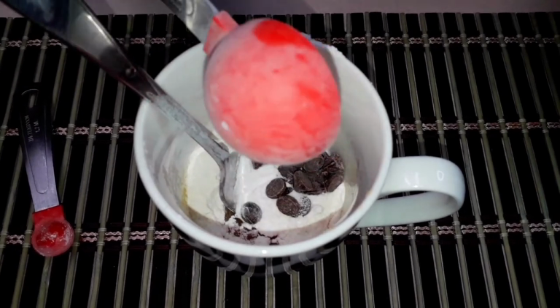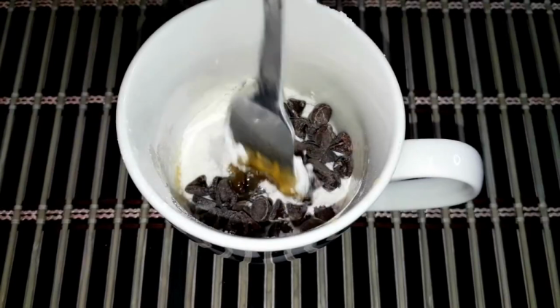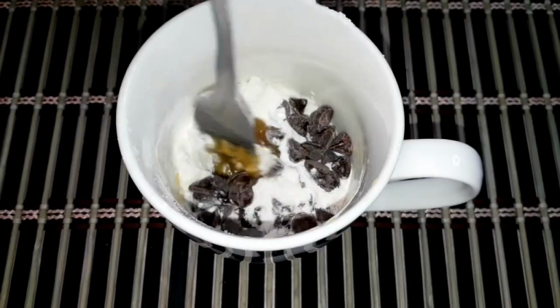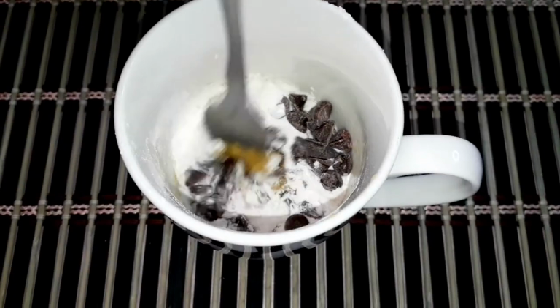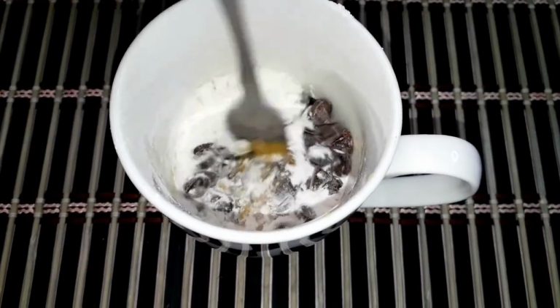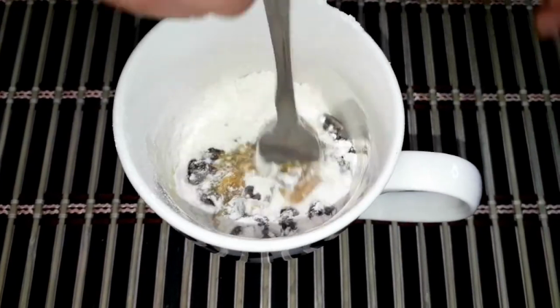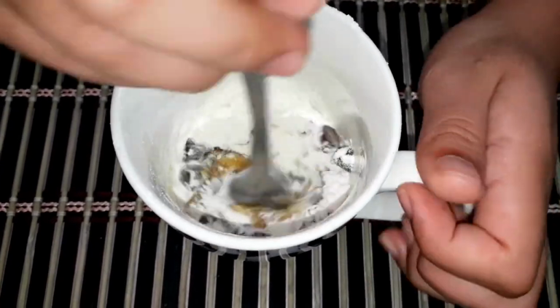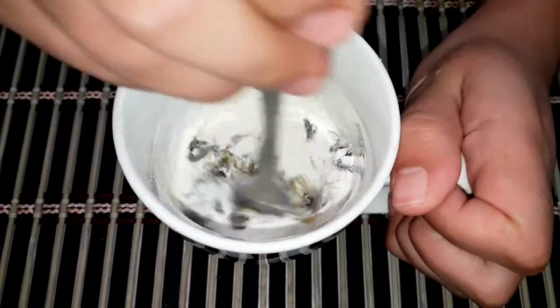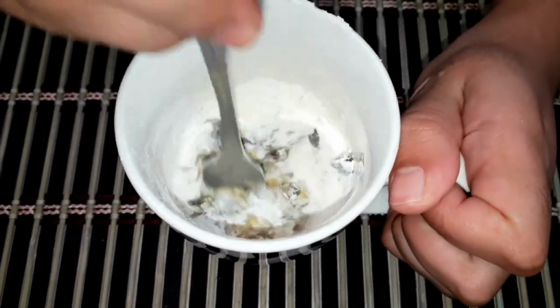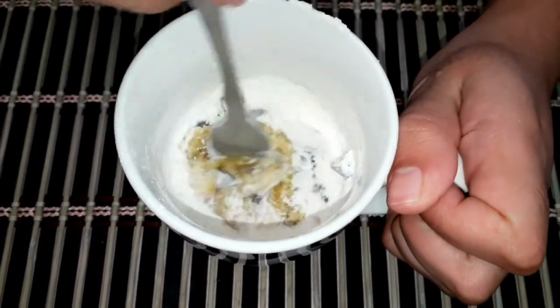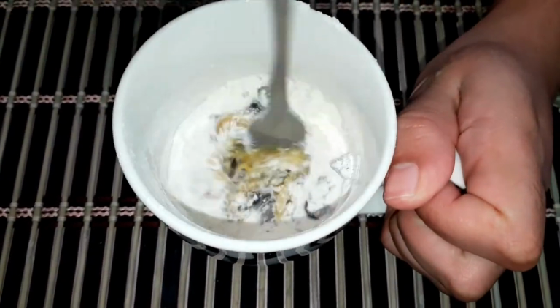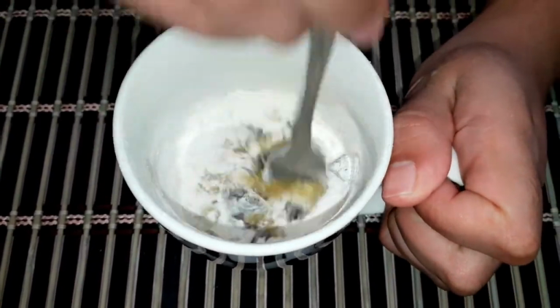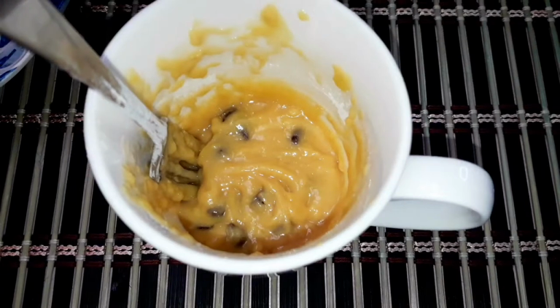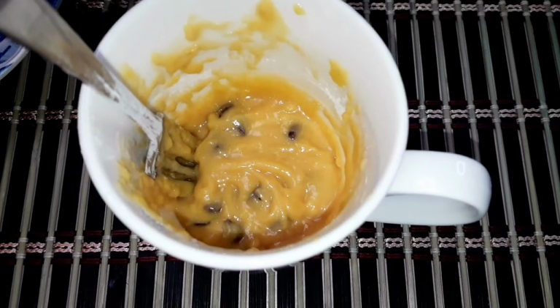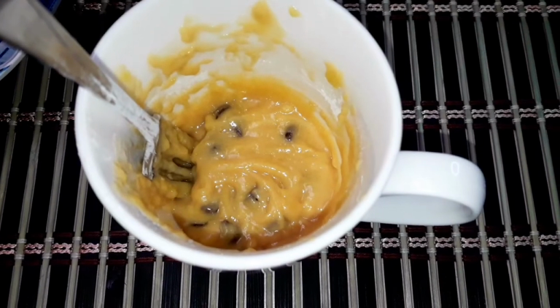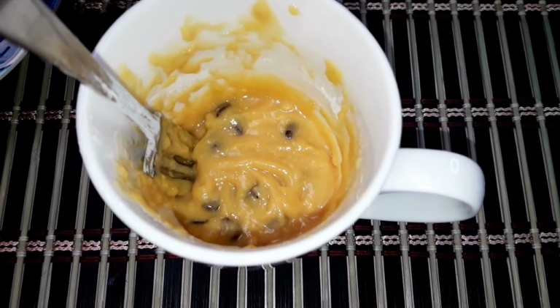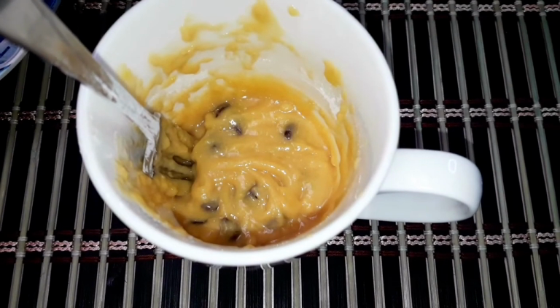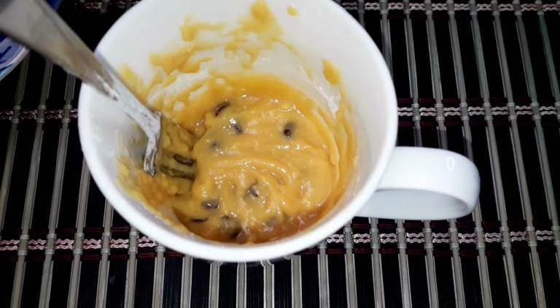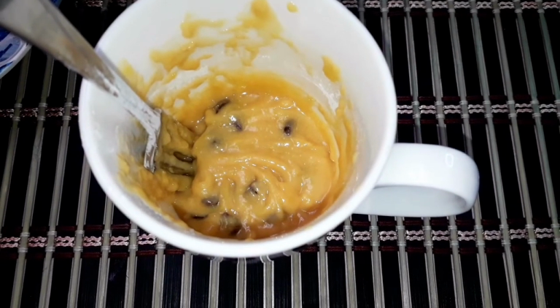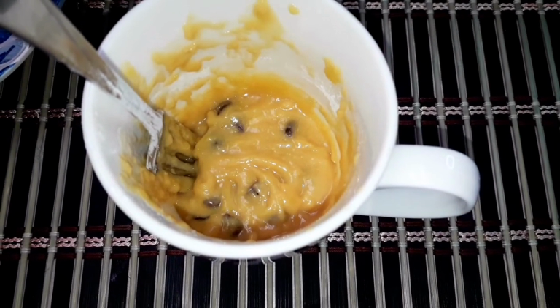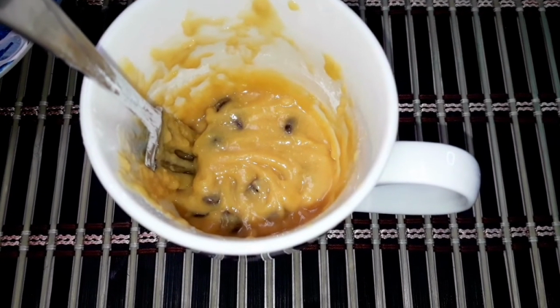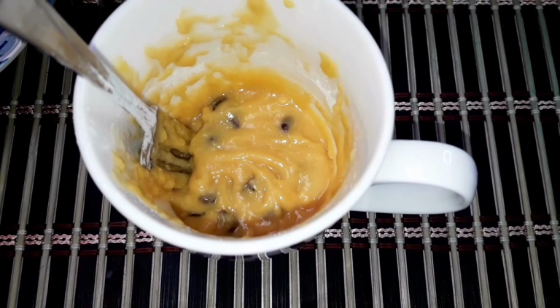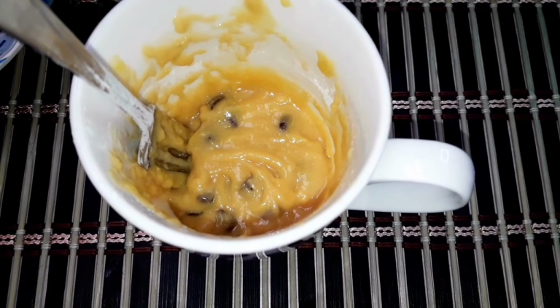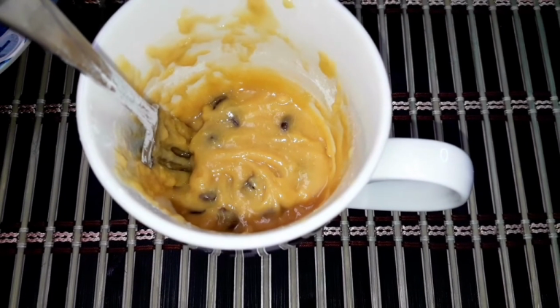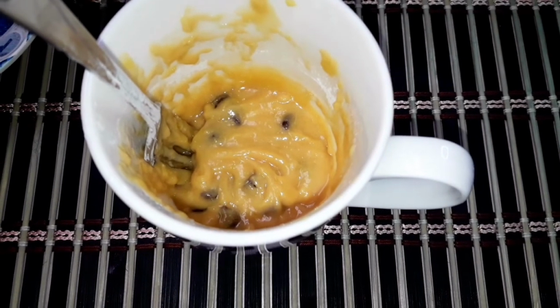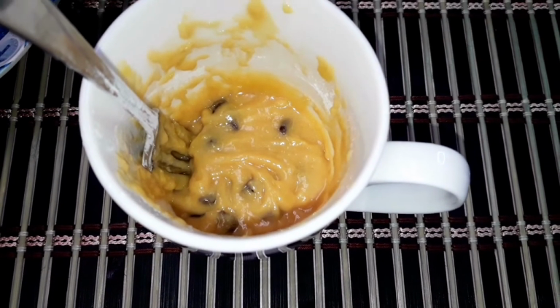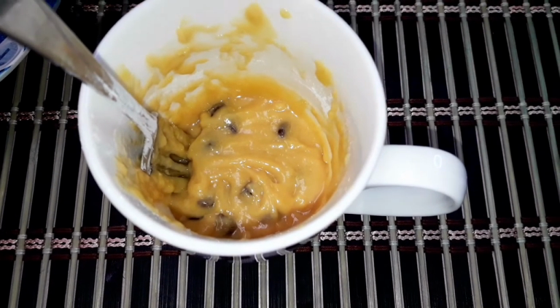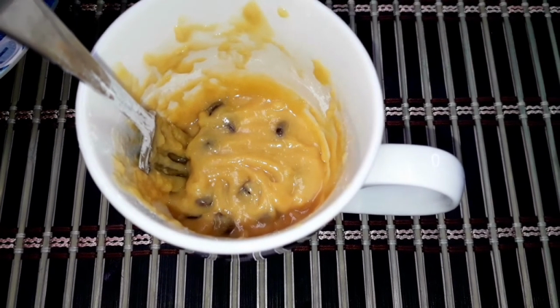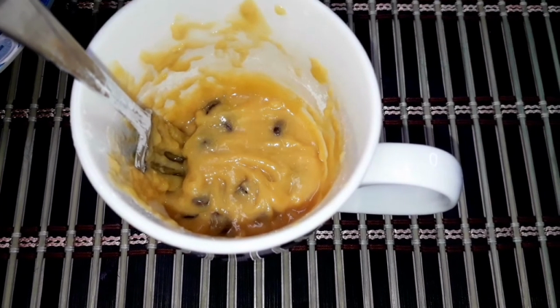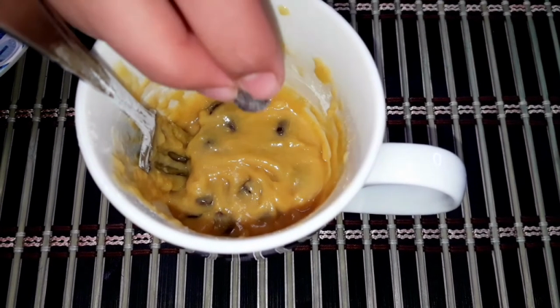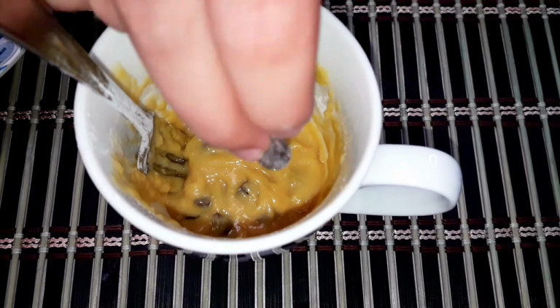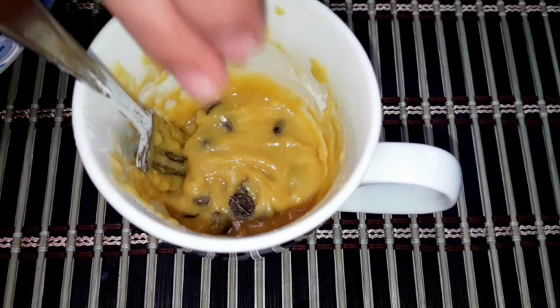And now we're going to mix it well. Now that you're done mixing, it should look something like this, and now we're just going to put a couple of chocolate chips at the top.